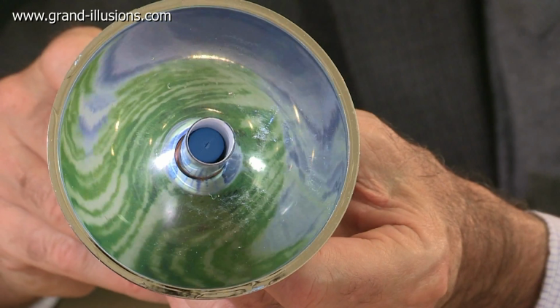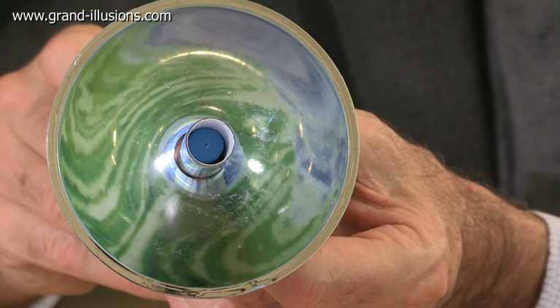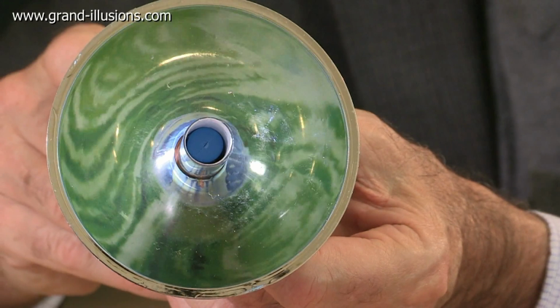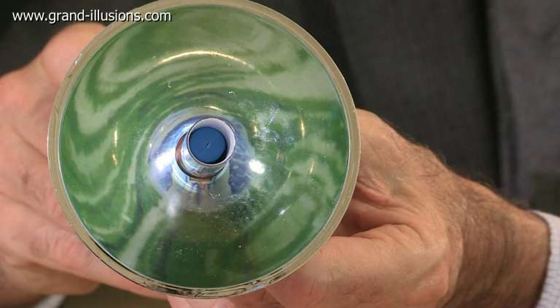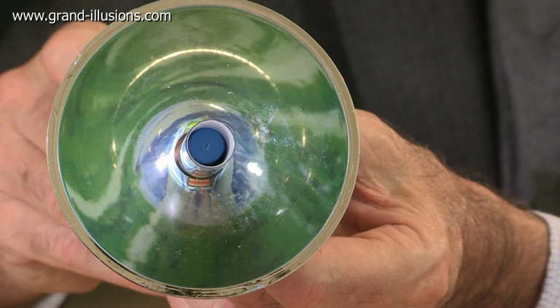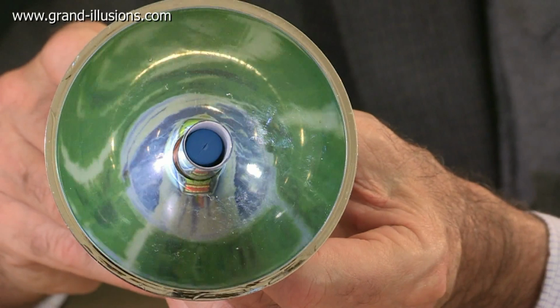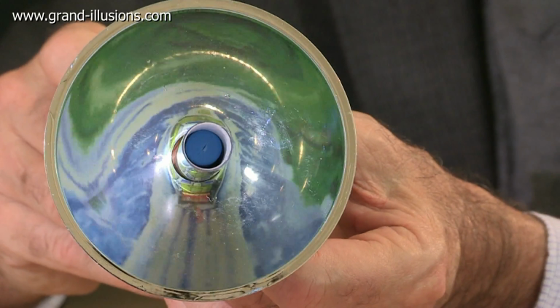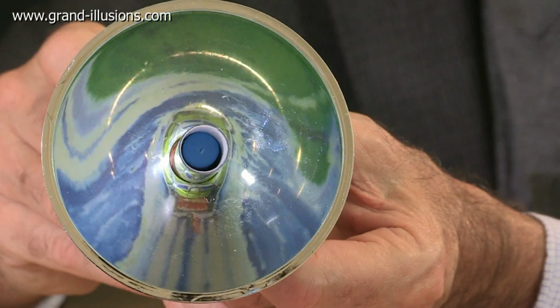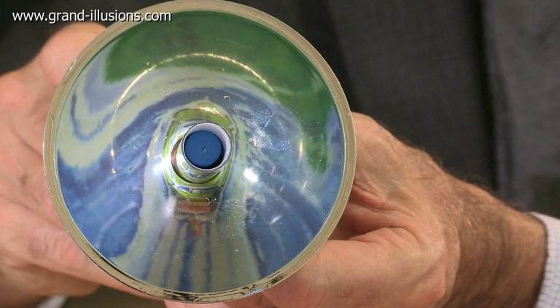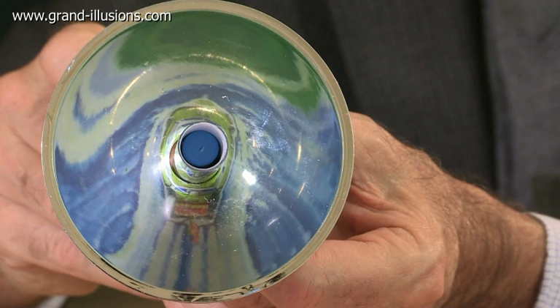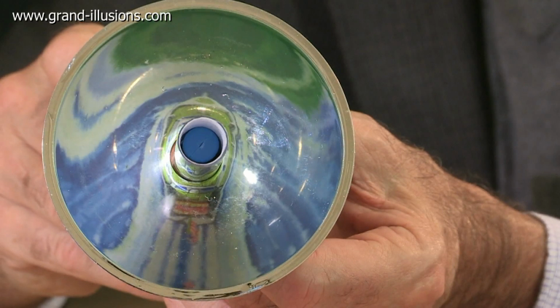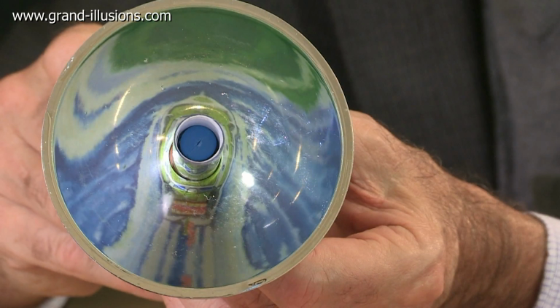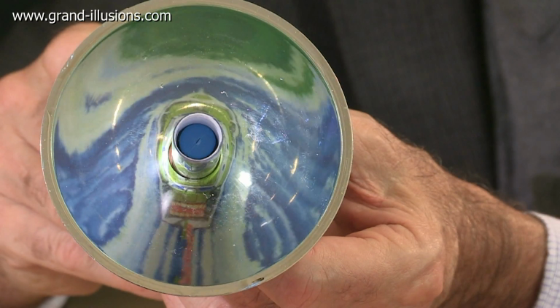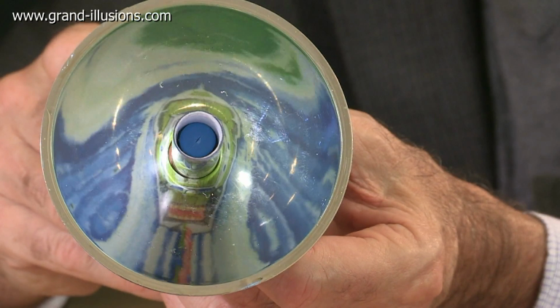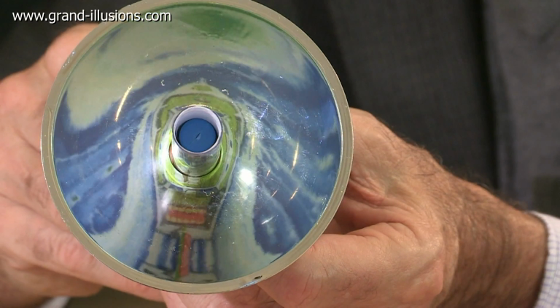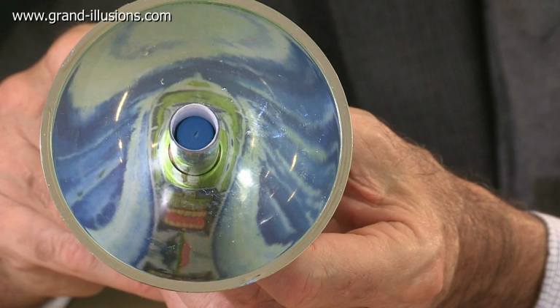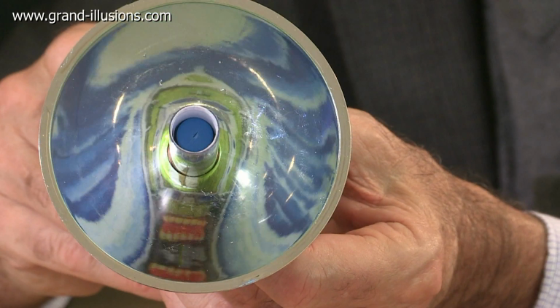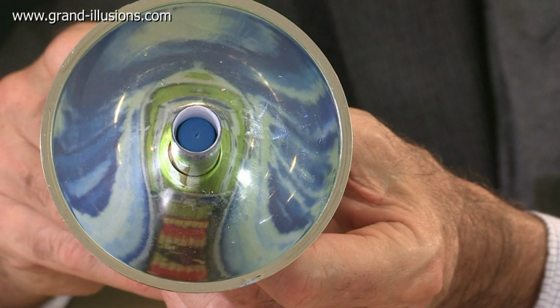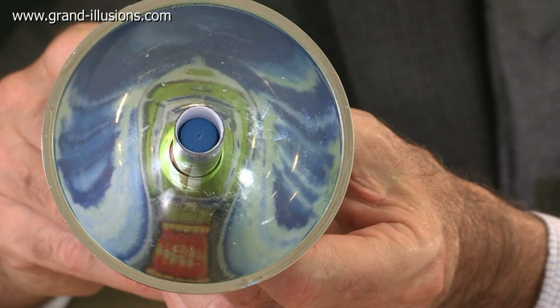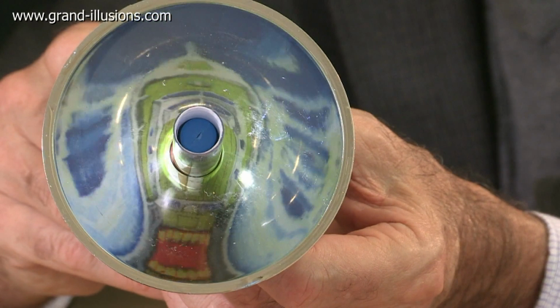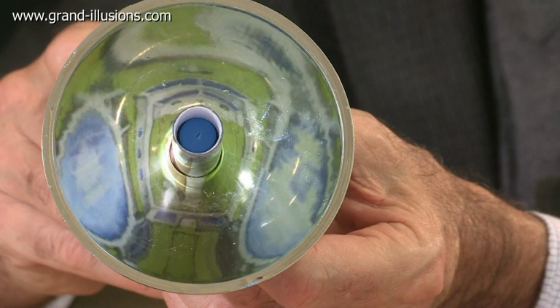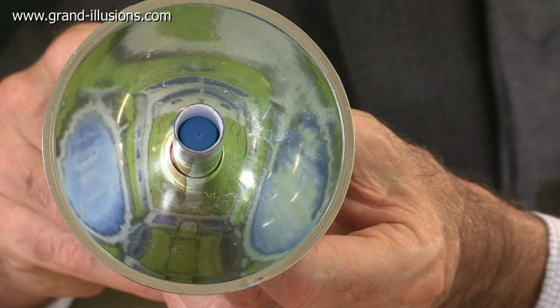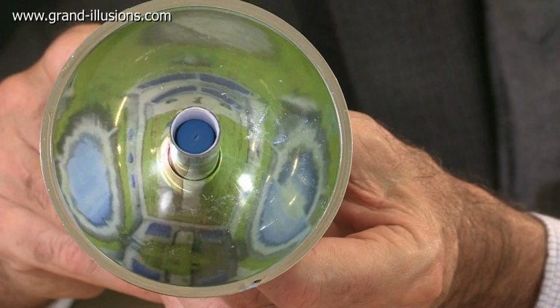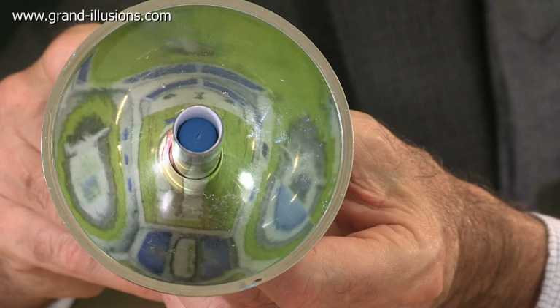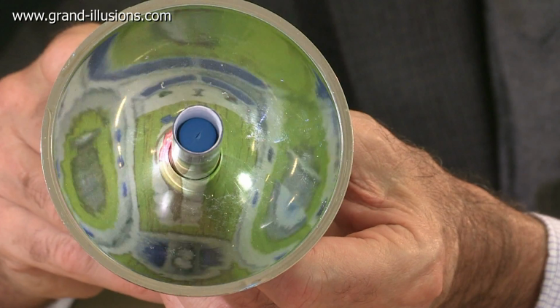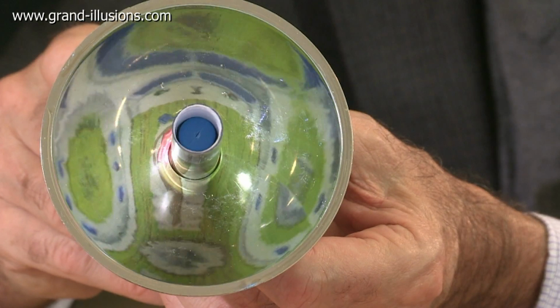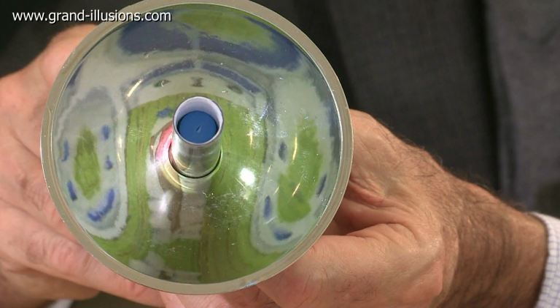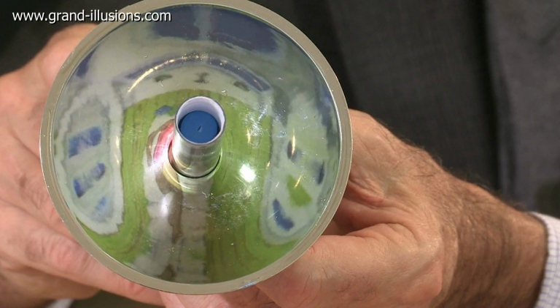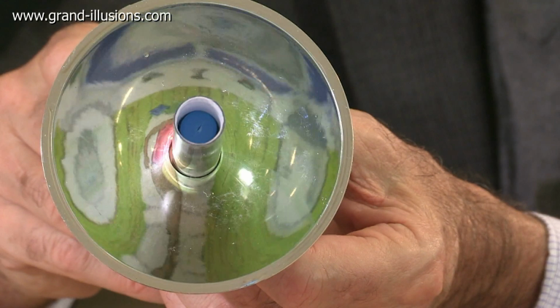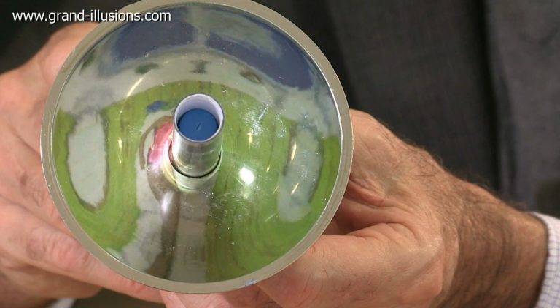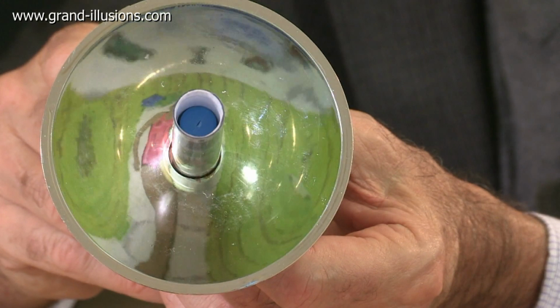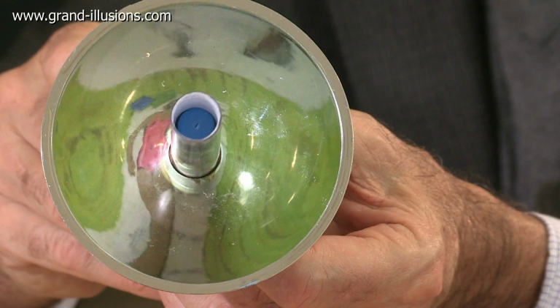It's zooming in on the Earth now. And now I'm all blue — it must be one of the oceans, Pacific or Atlantic. I don't know which. What's in the middle of the ocean? Oh, there's a boat, a yacht.